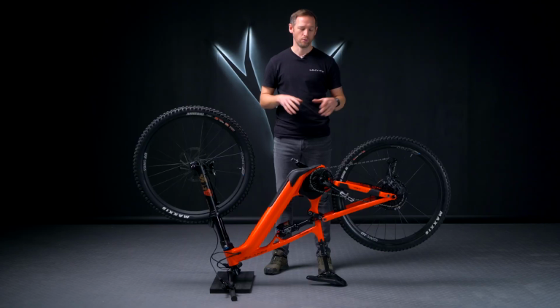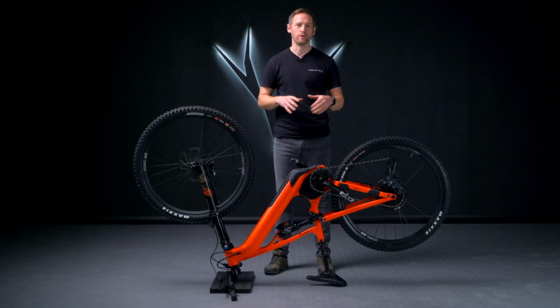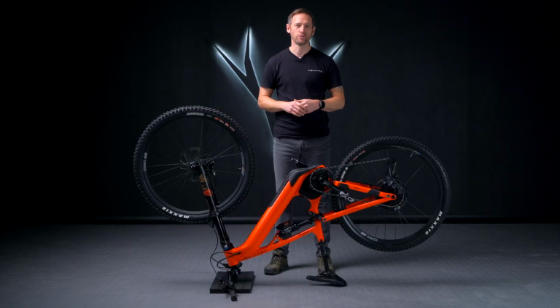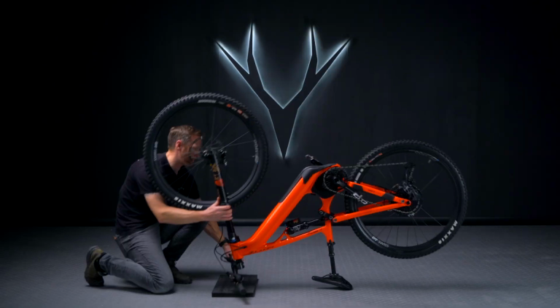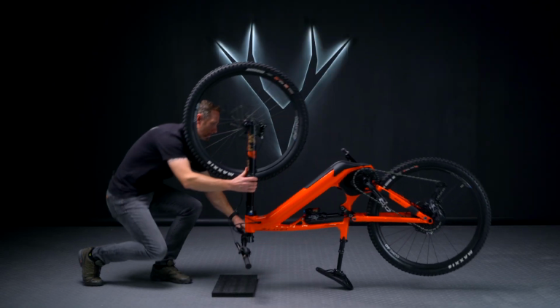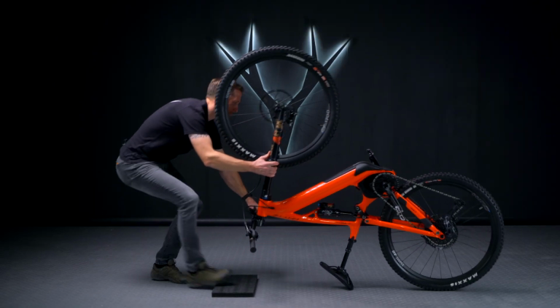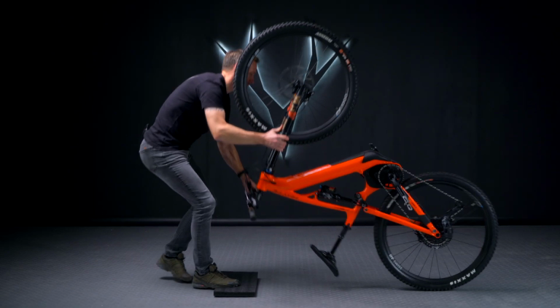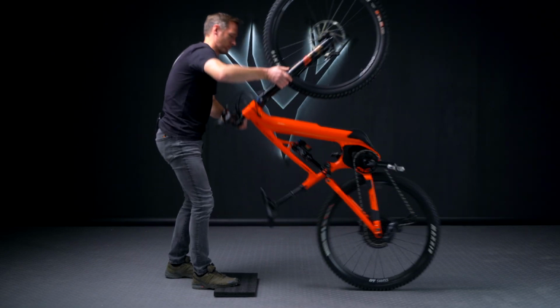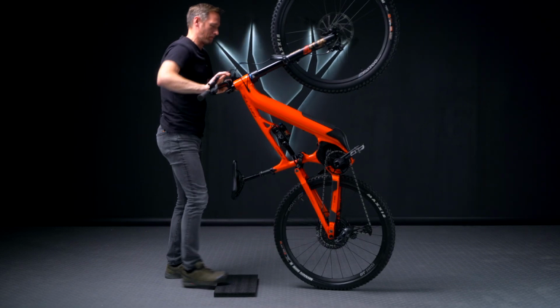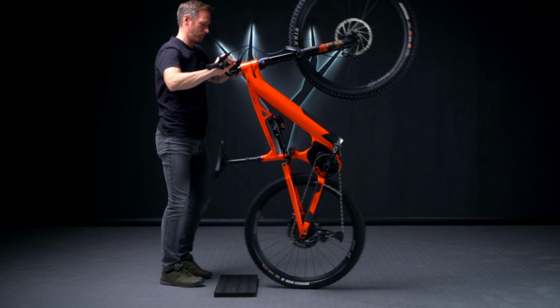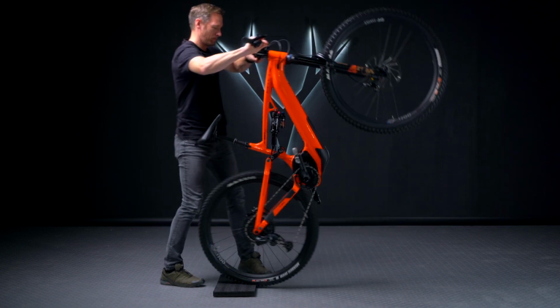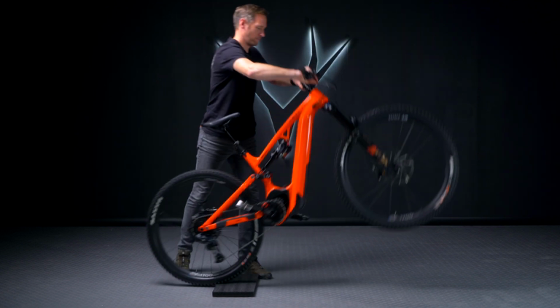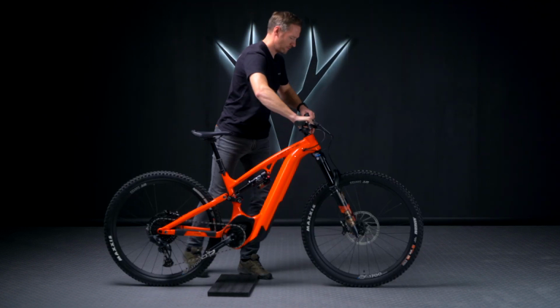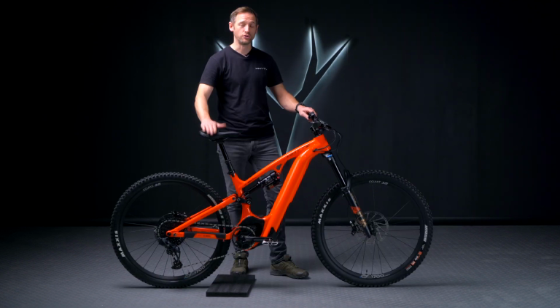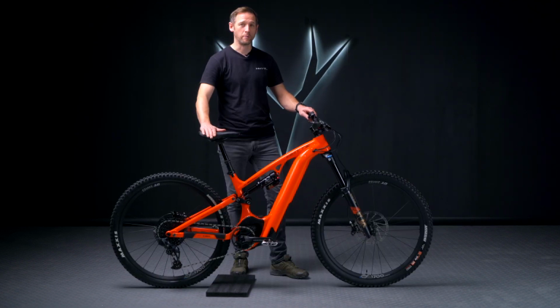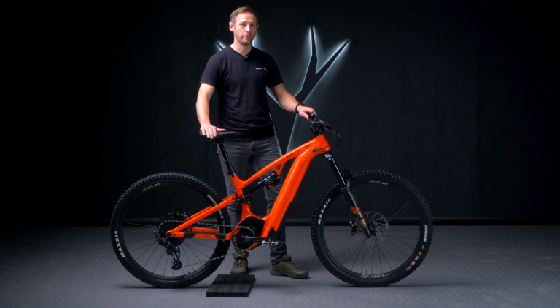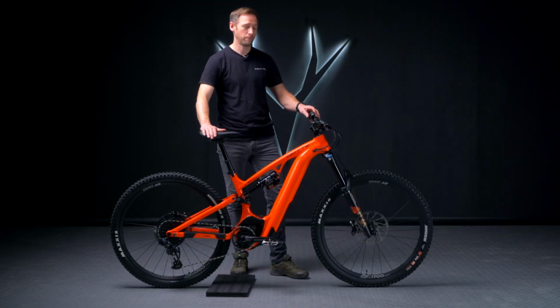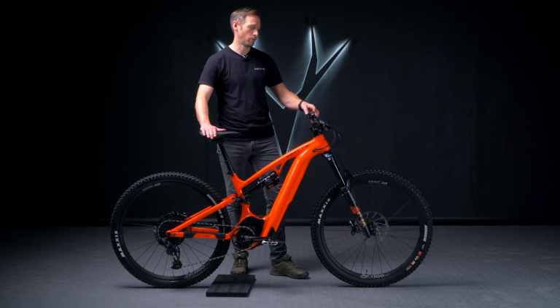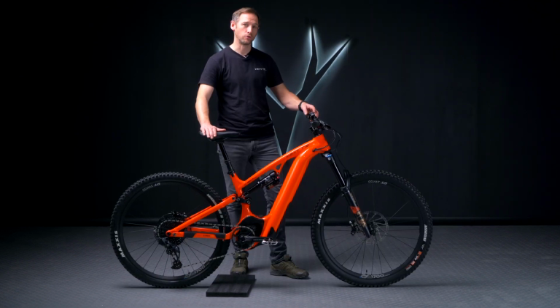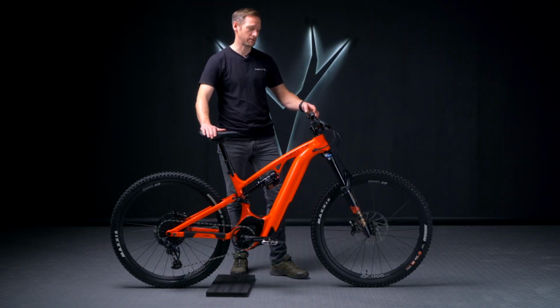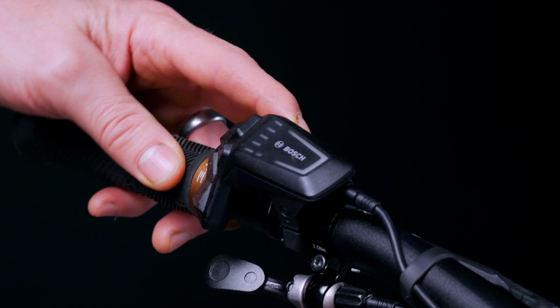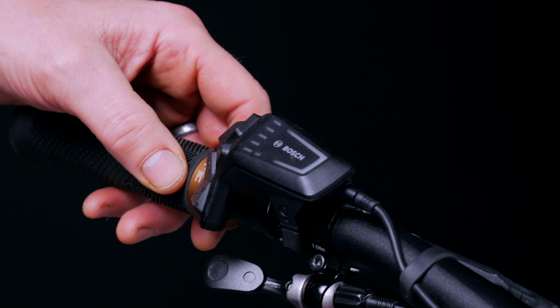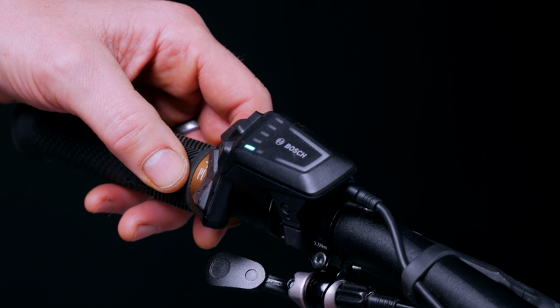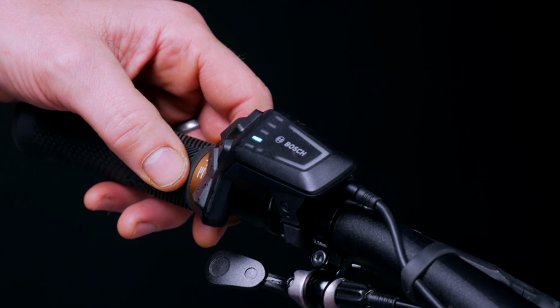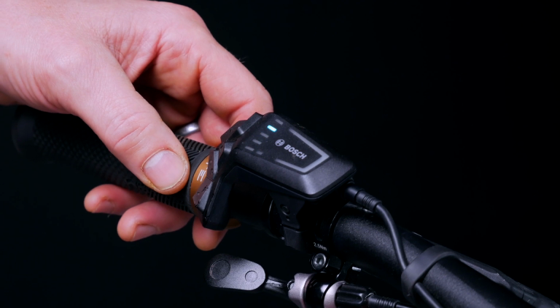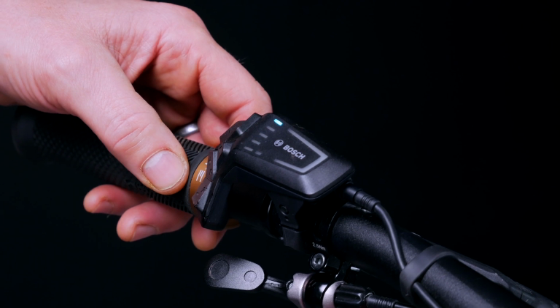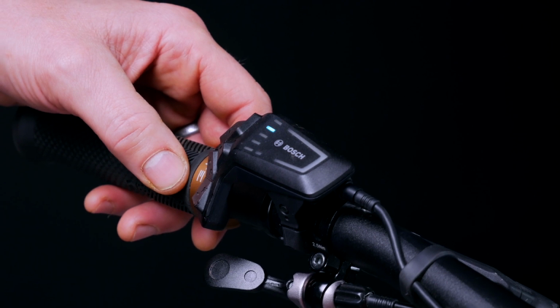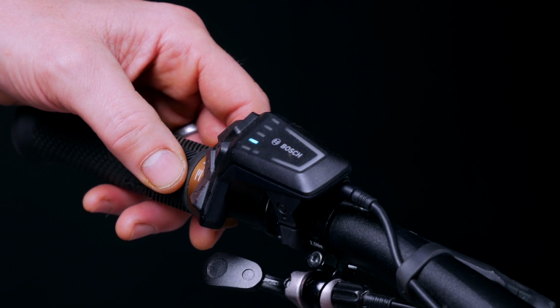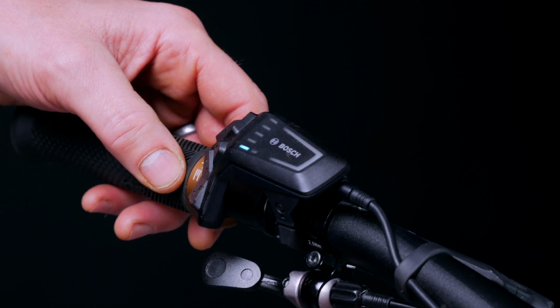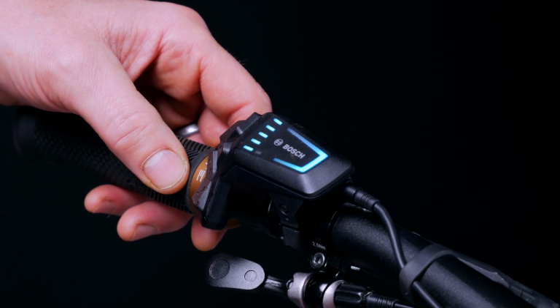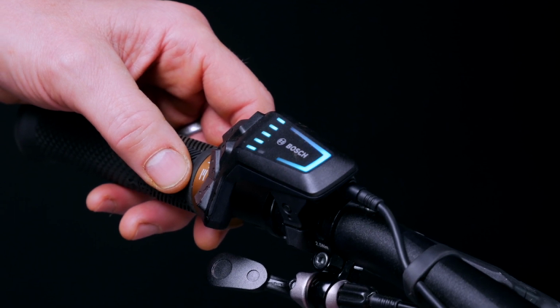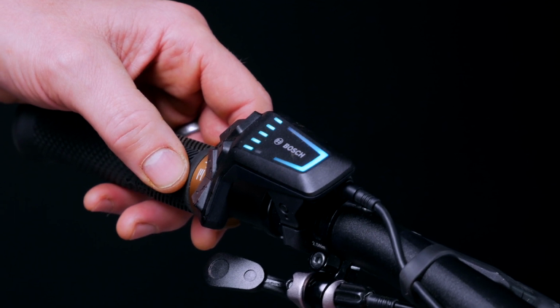Once you've reinstalled the battery, flip the bike back over. A quick check is to press the power button on the top of the remote to confirm that the battery is working correctly.